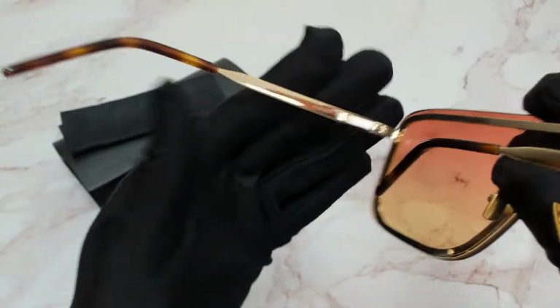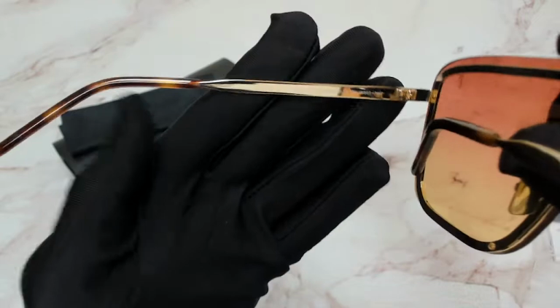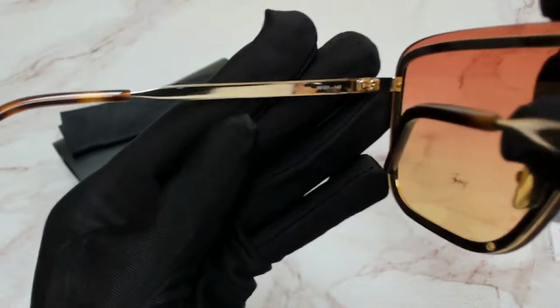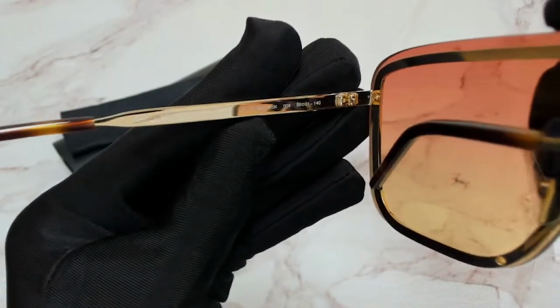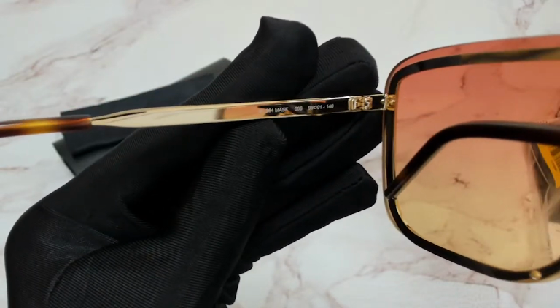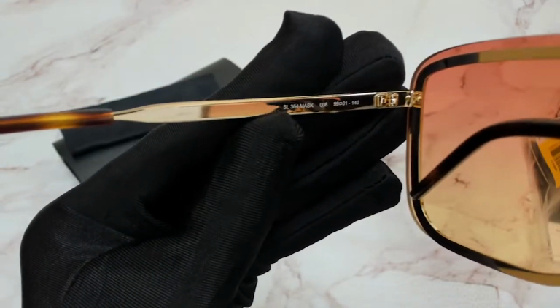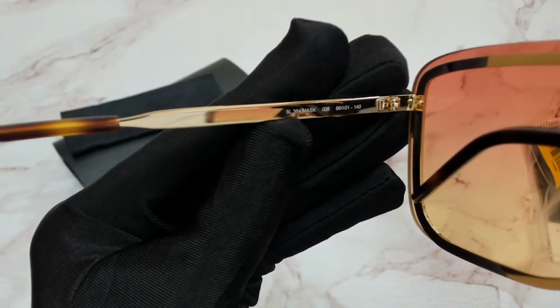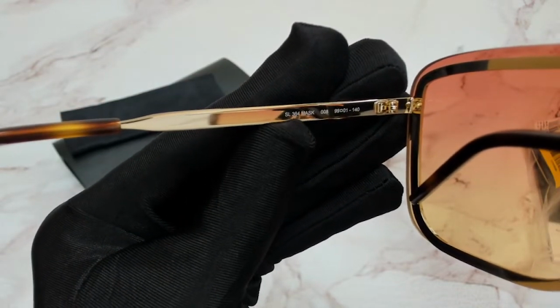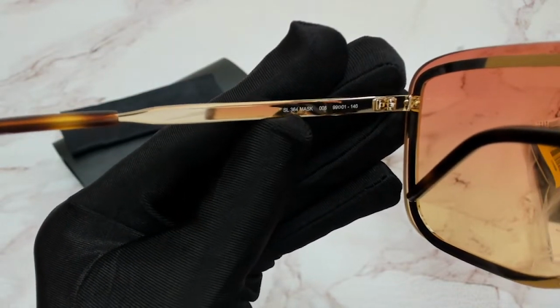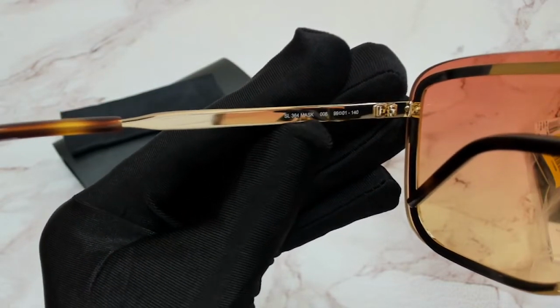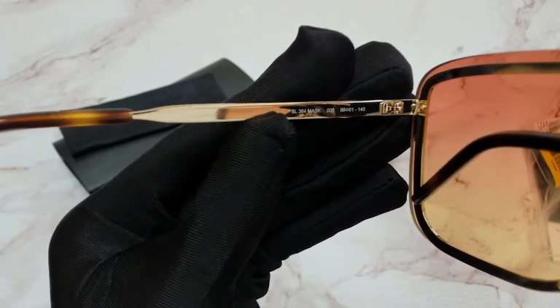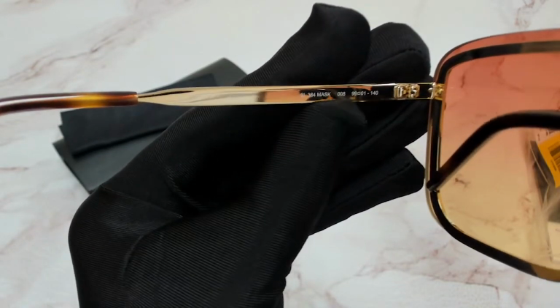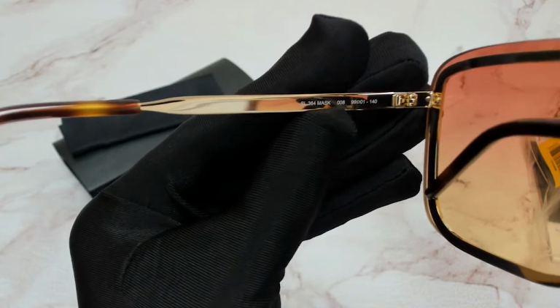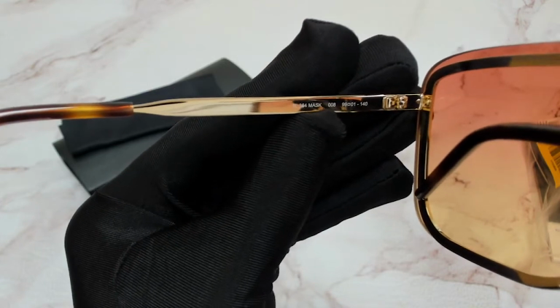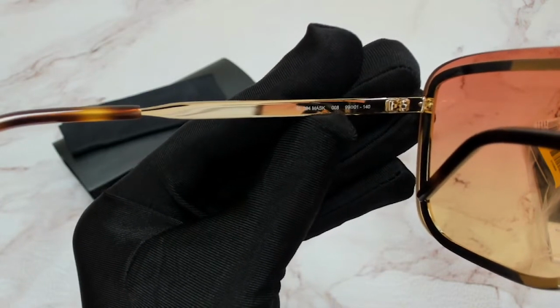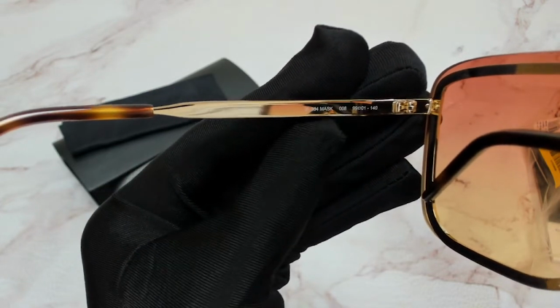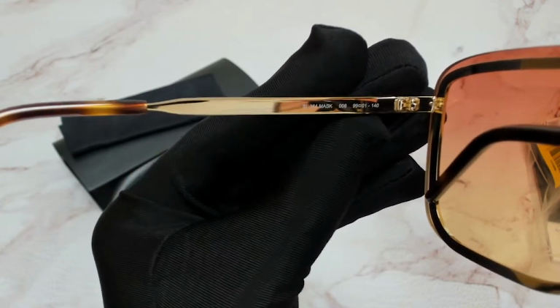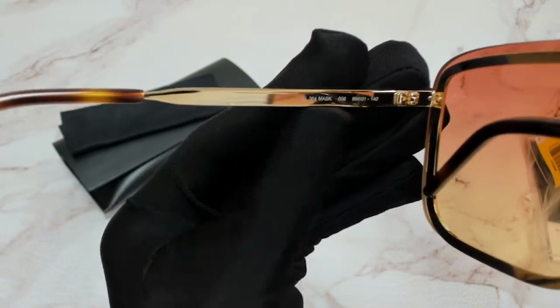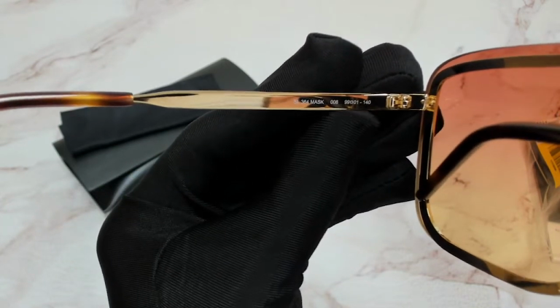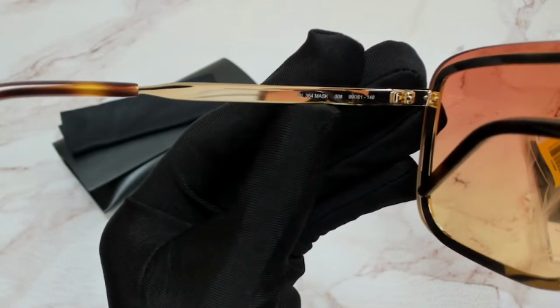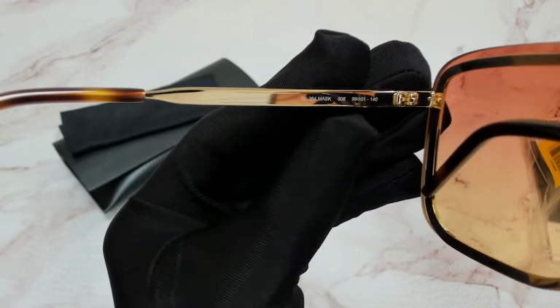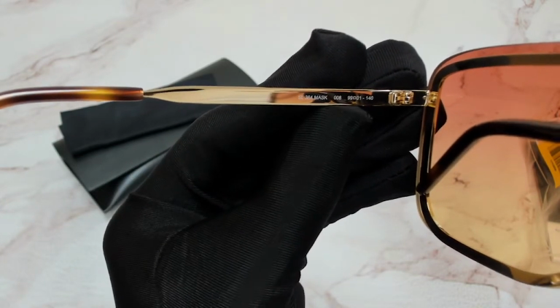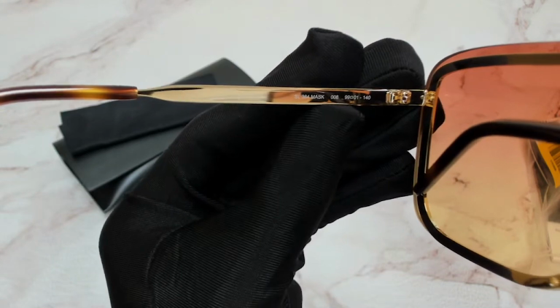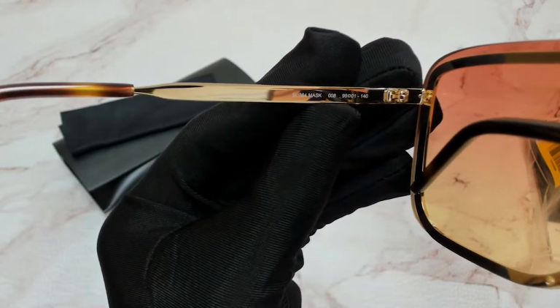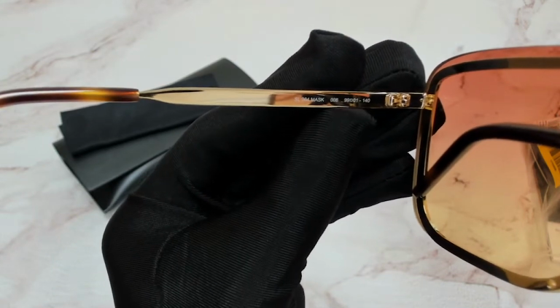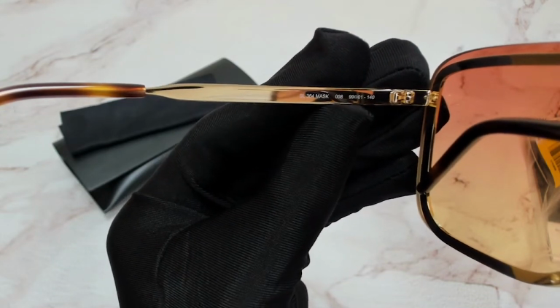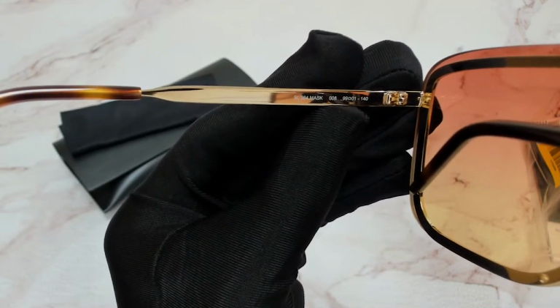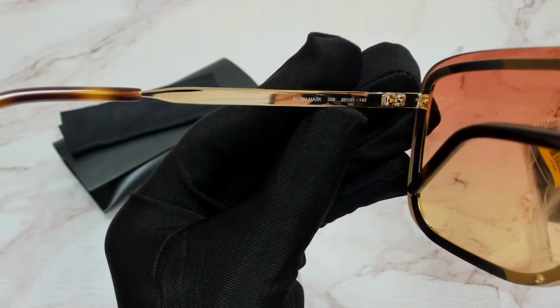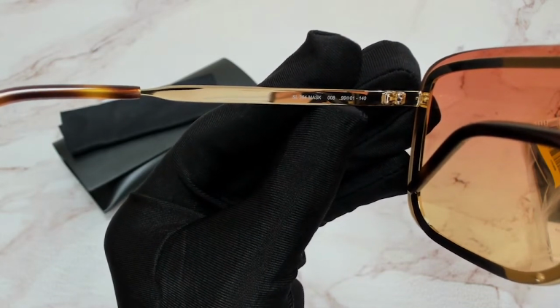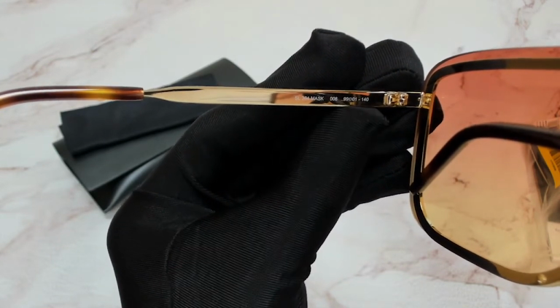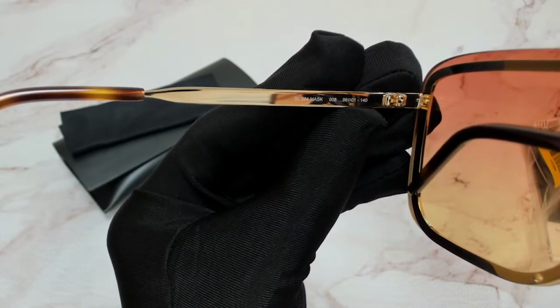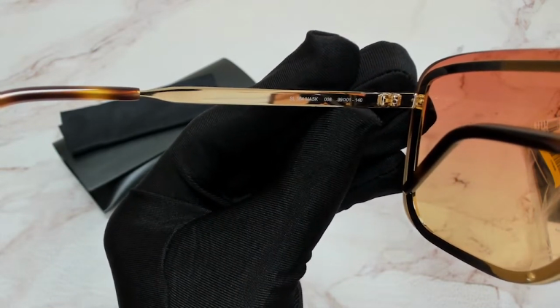Here we've got the model, which is the SL364 Mask. The color code is 008, and the dimensions: 99mm lens, 1mm bridge, and 140 temple.